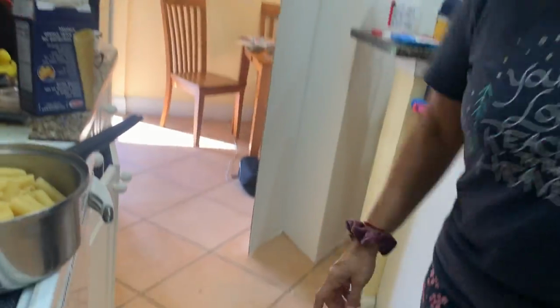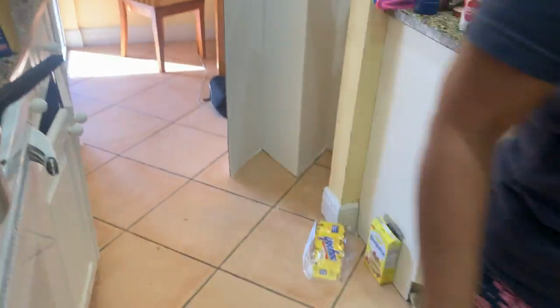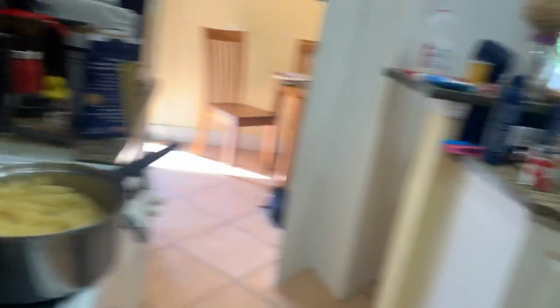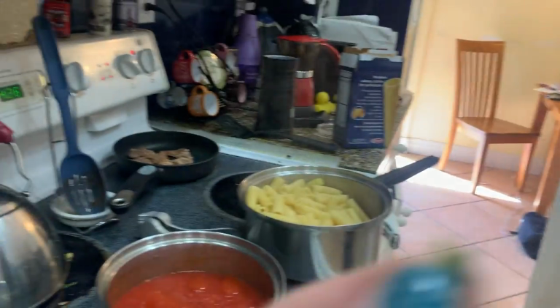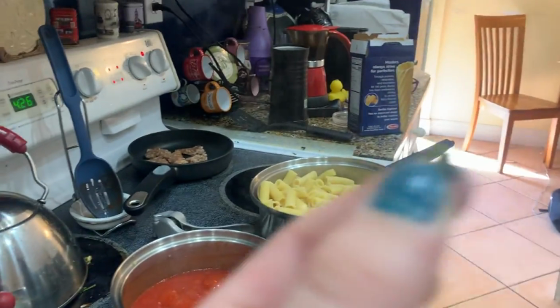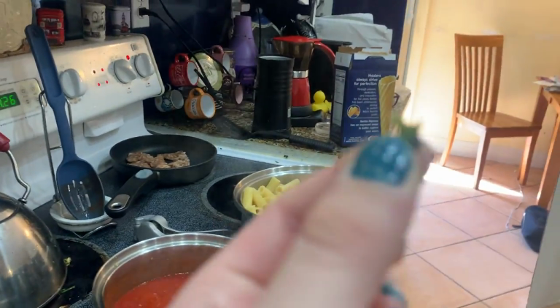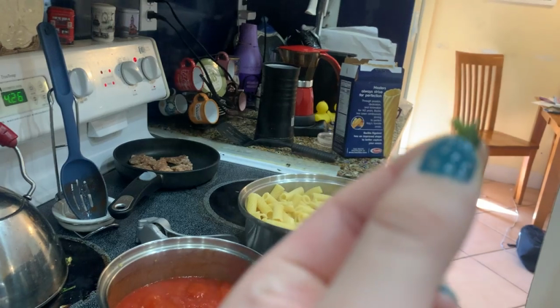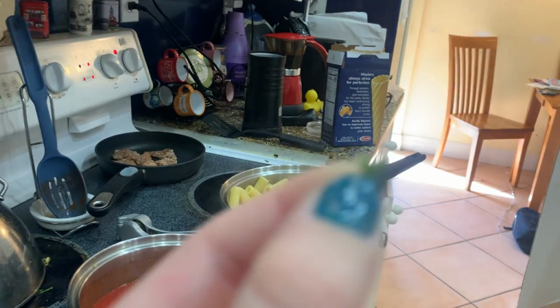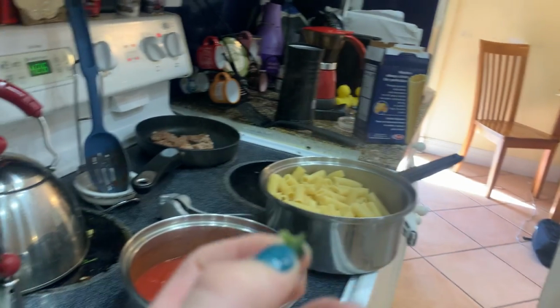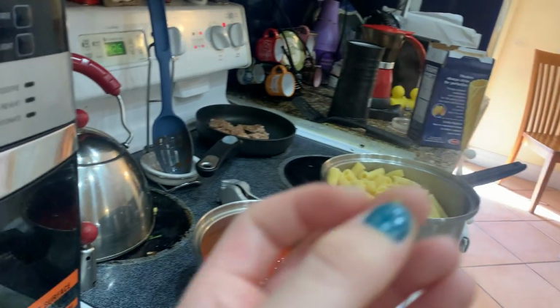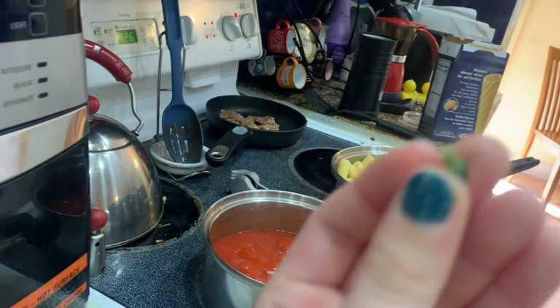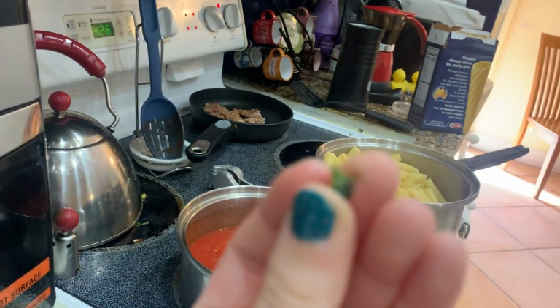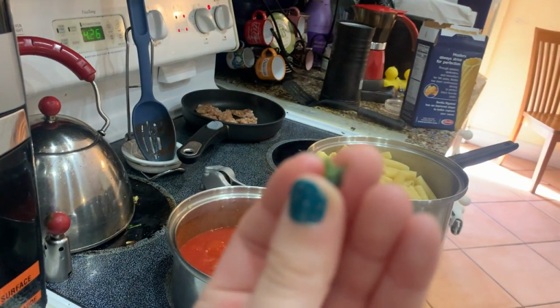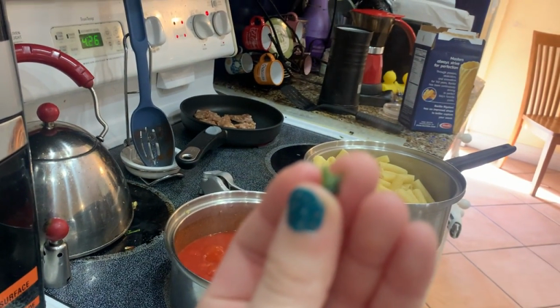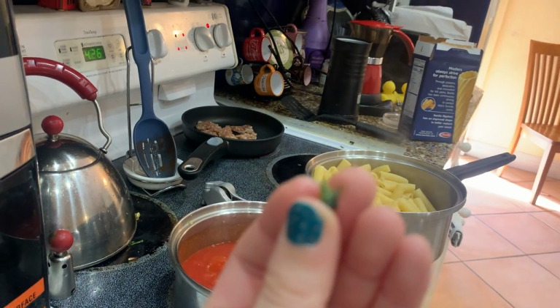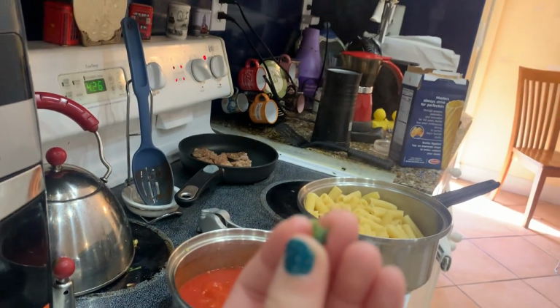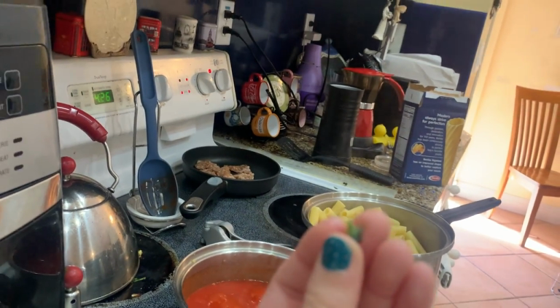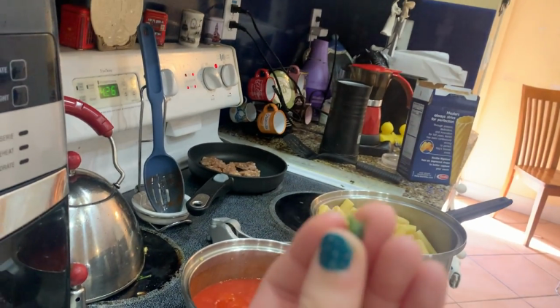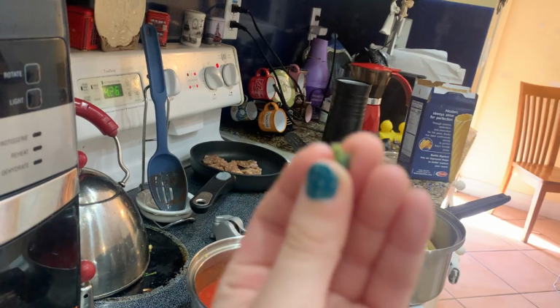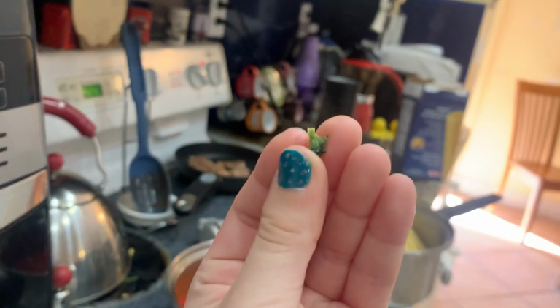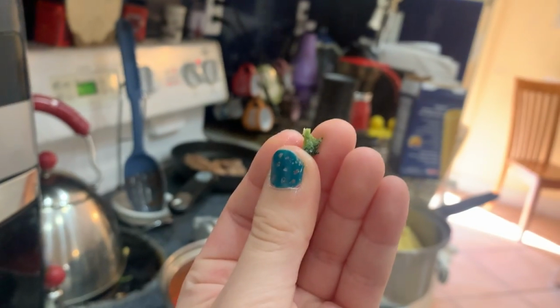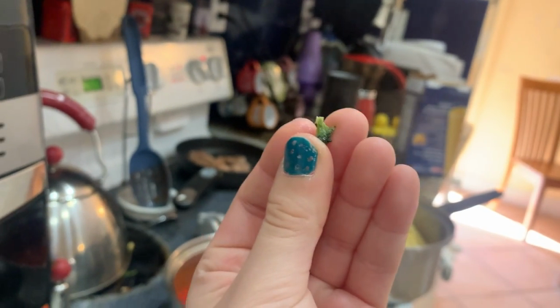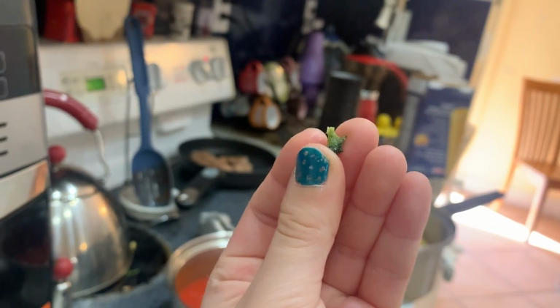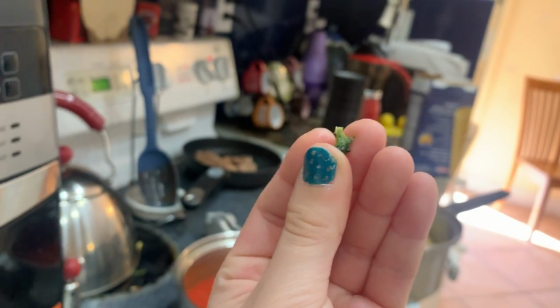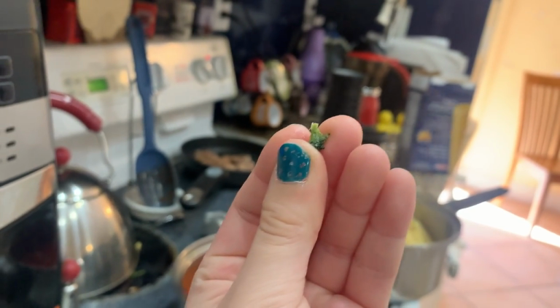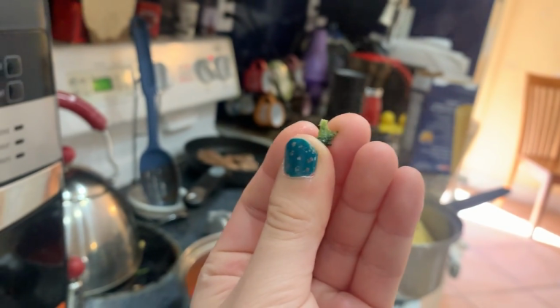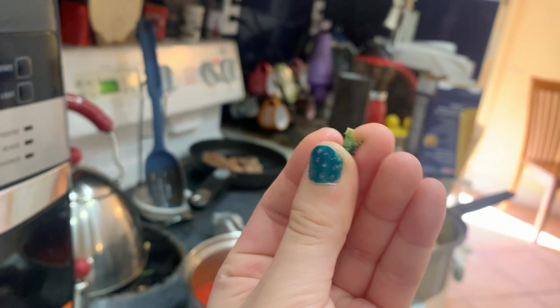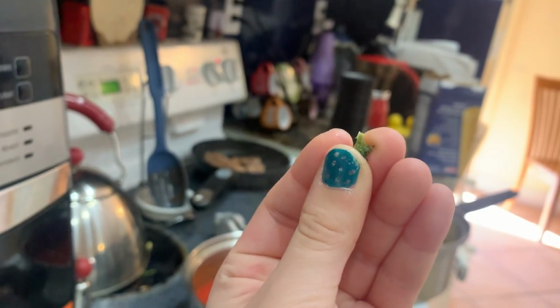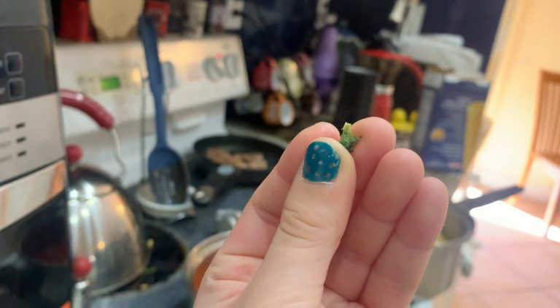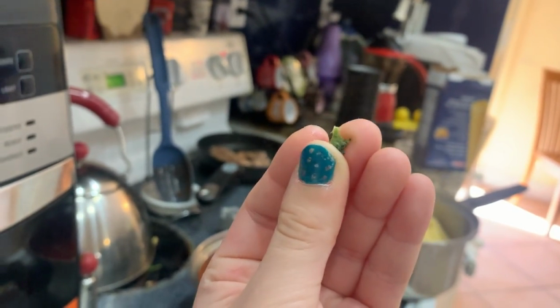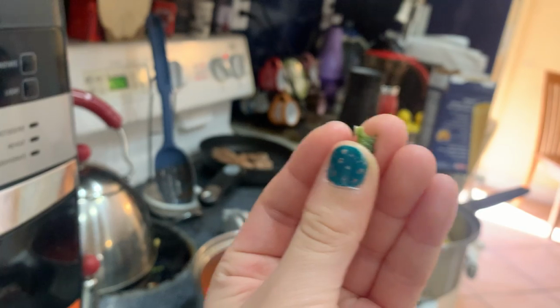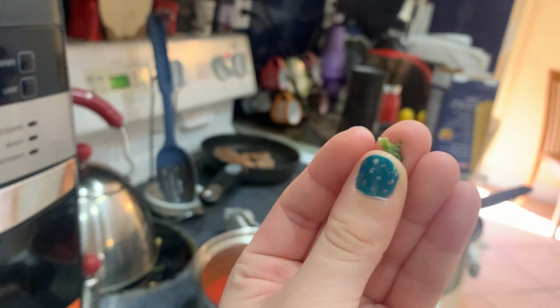Is this a piece of broccoli? Yep, it's a piece of broccoli. It's delicious.